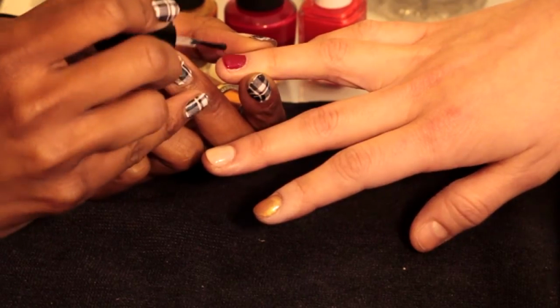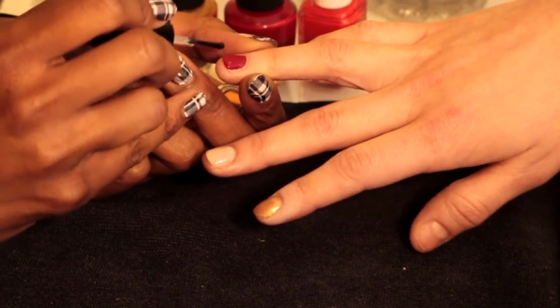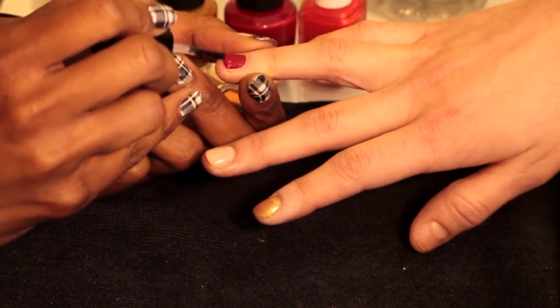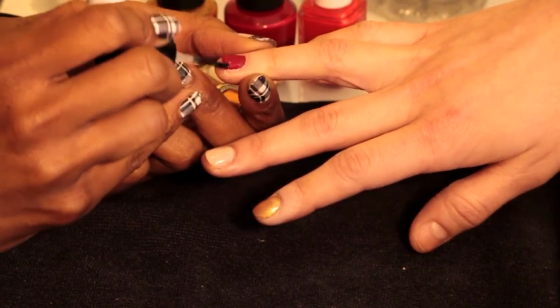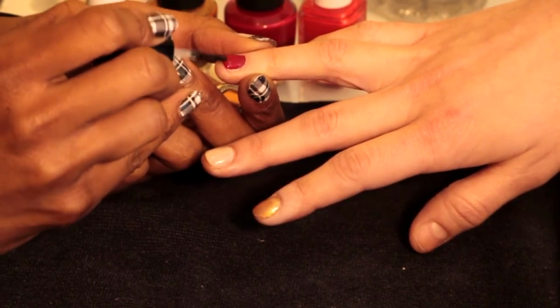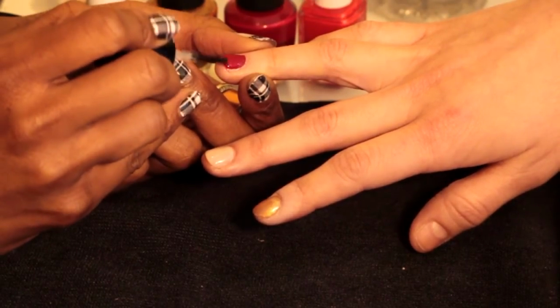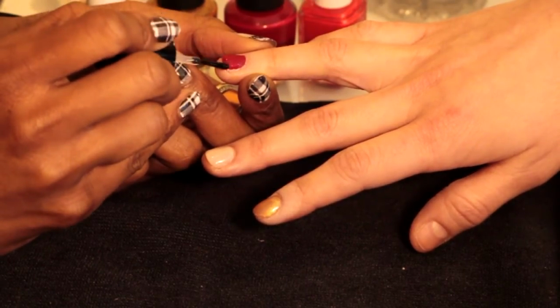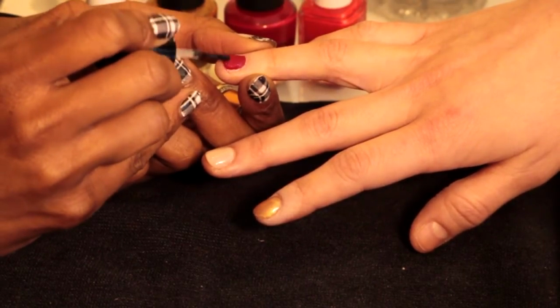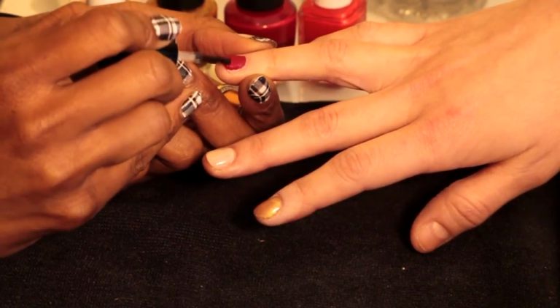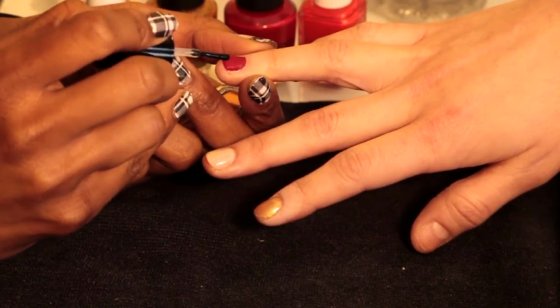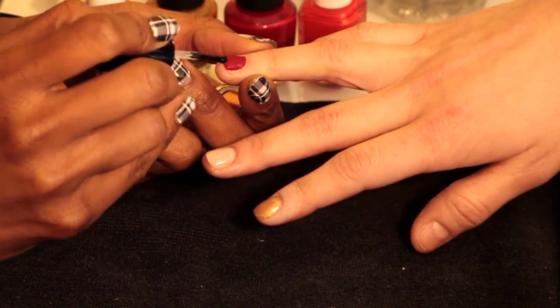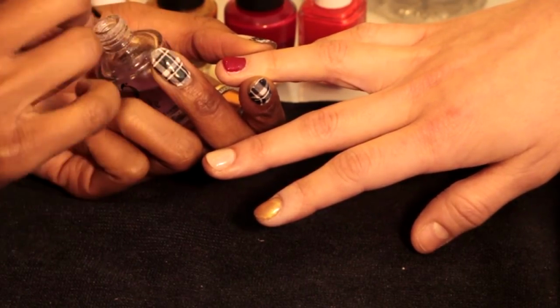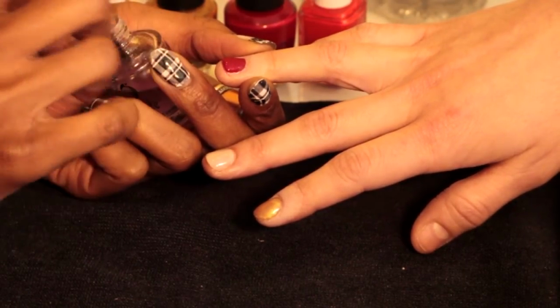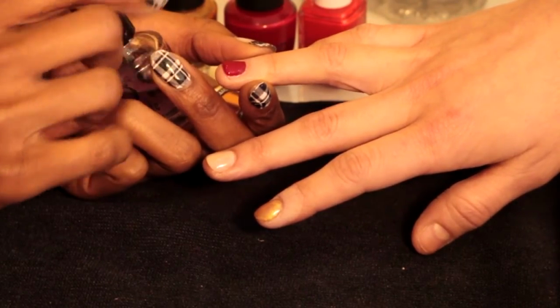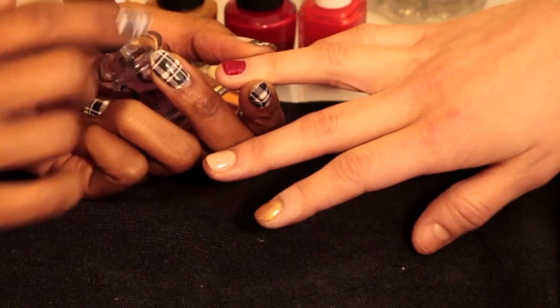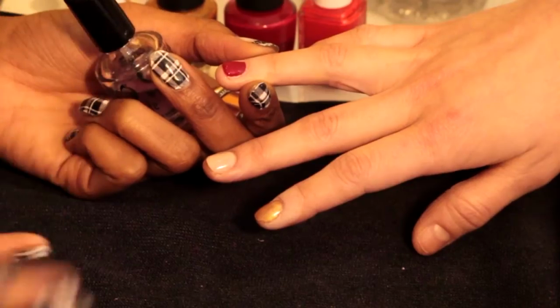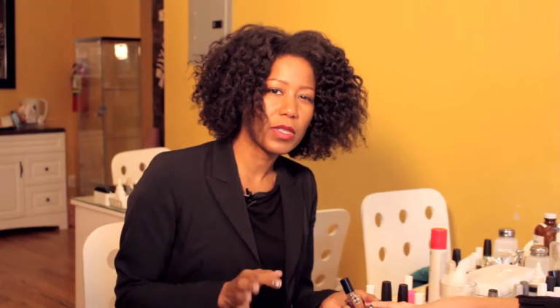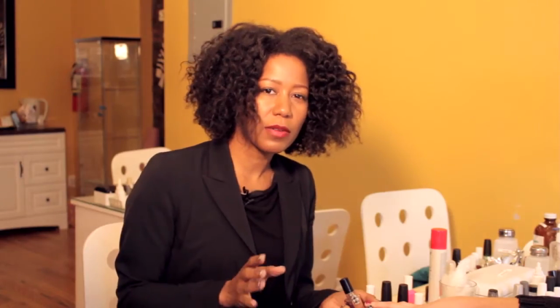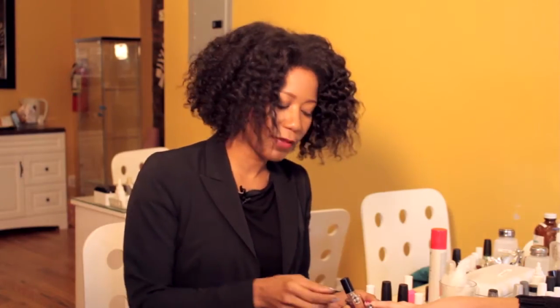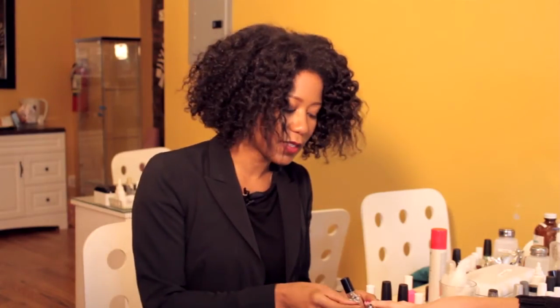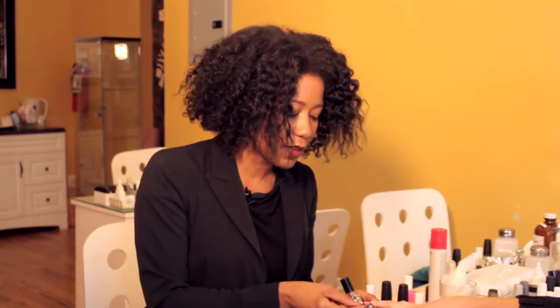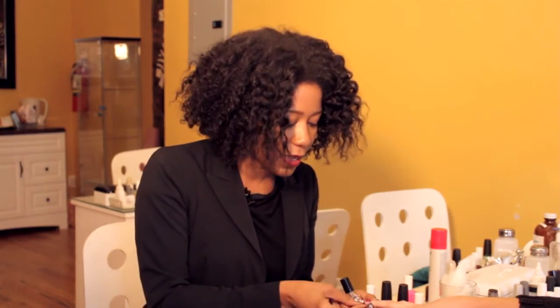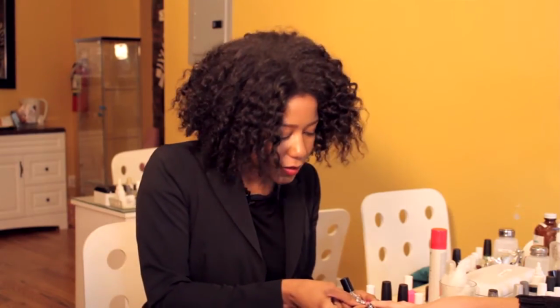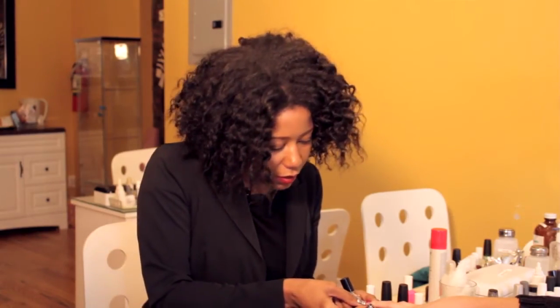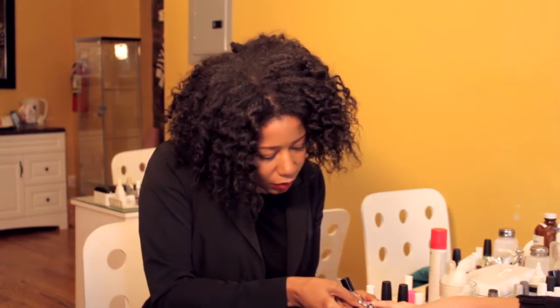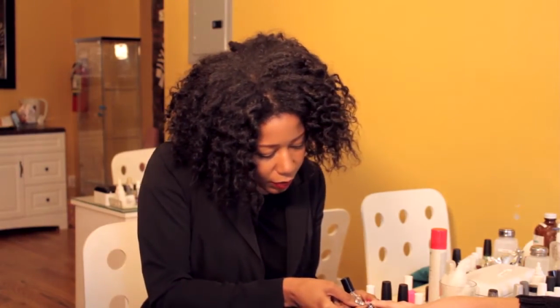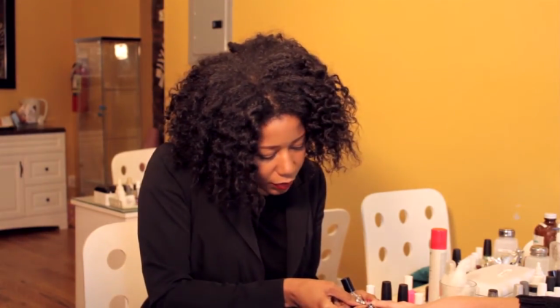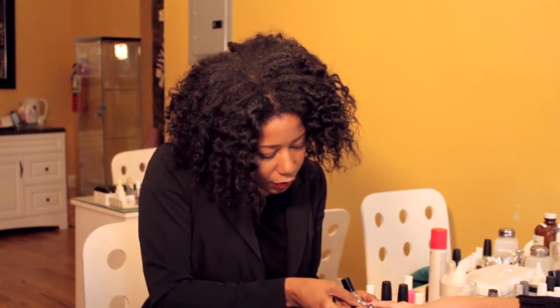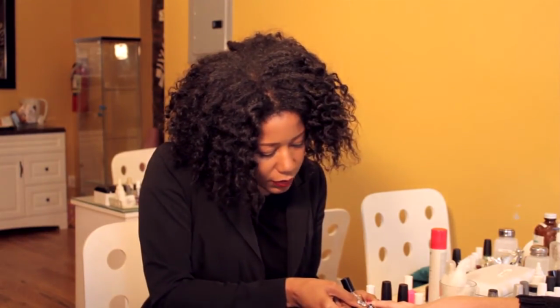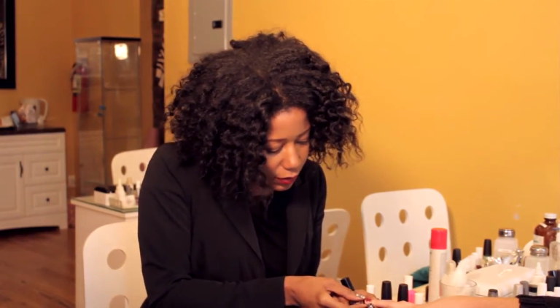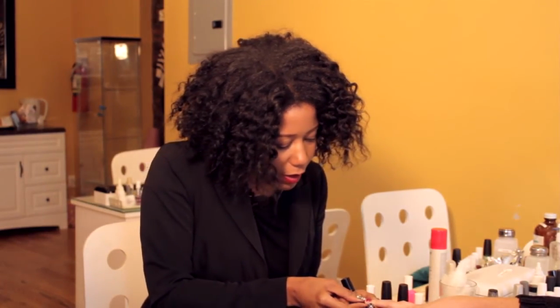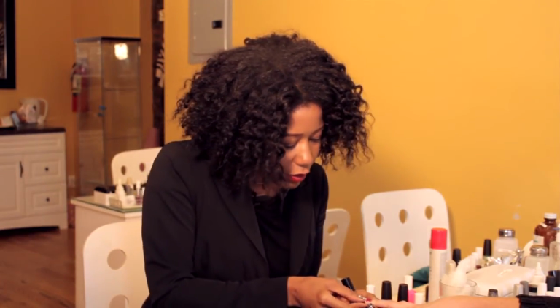Do this every couple of days and you could get, I would say, up to five to seven days with your salon manicure.